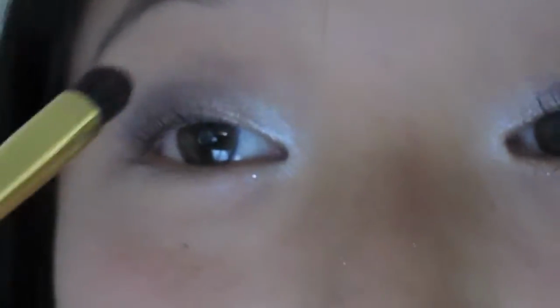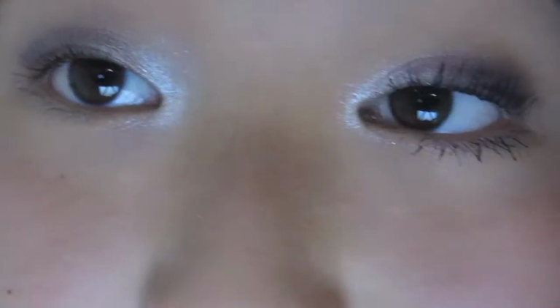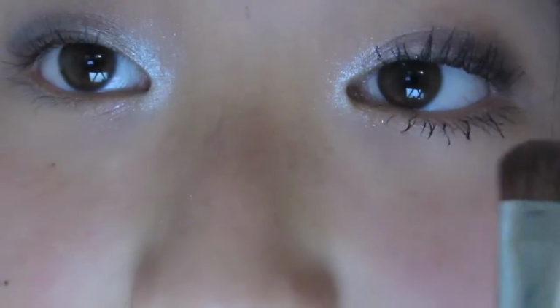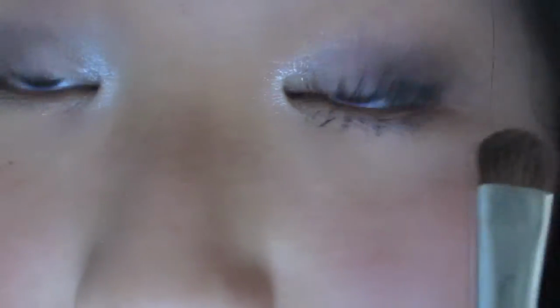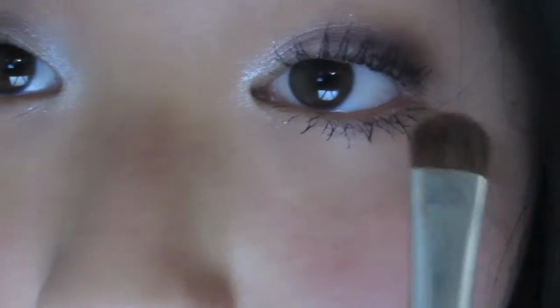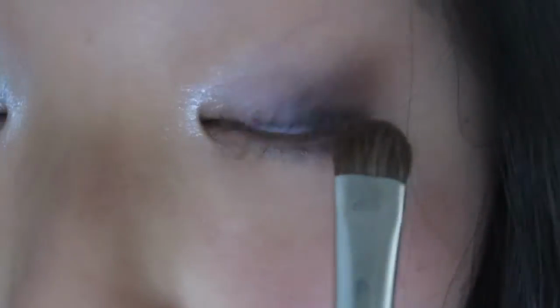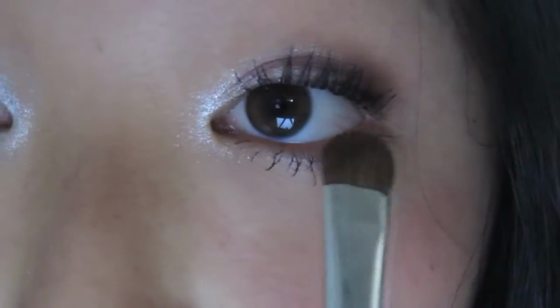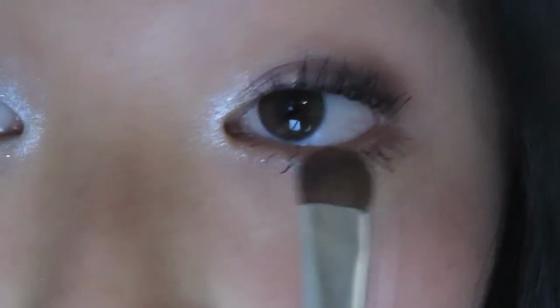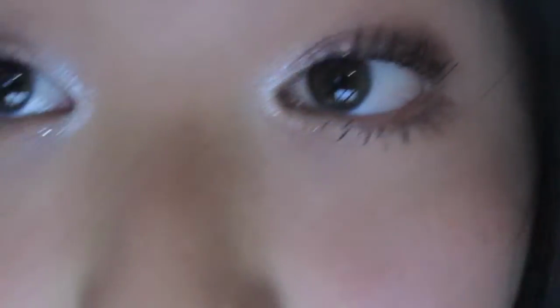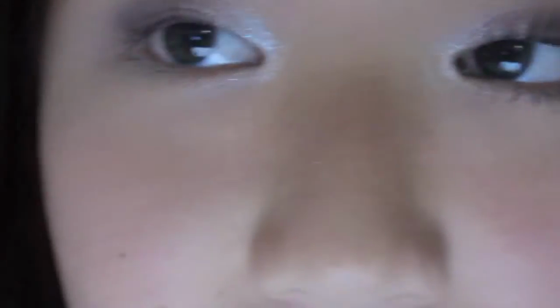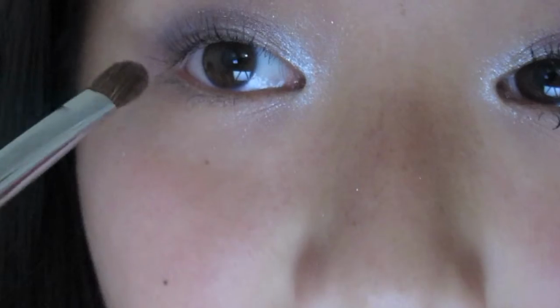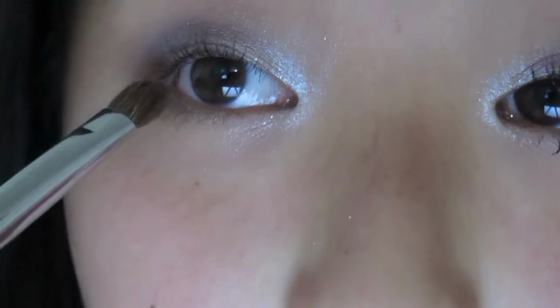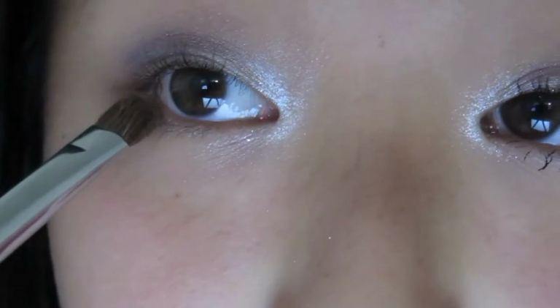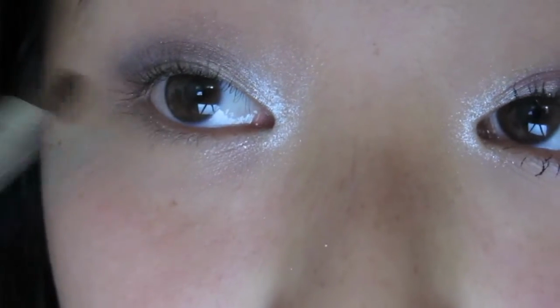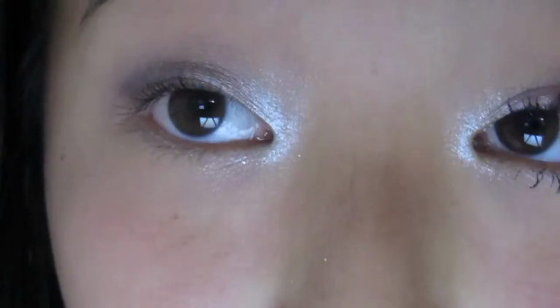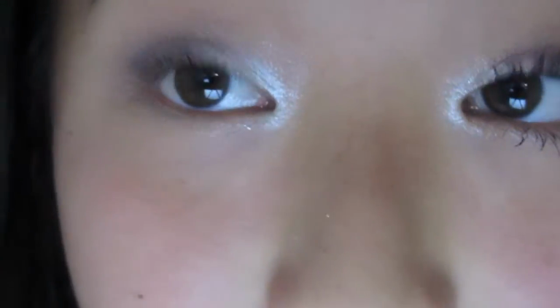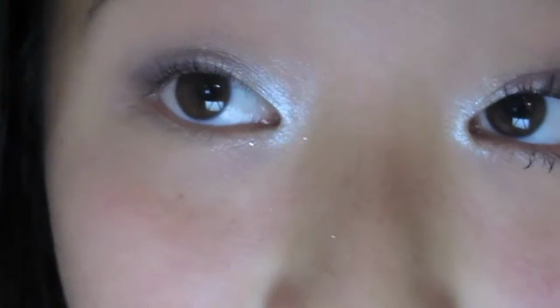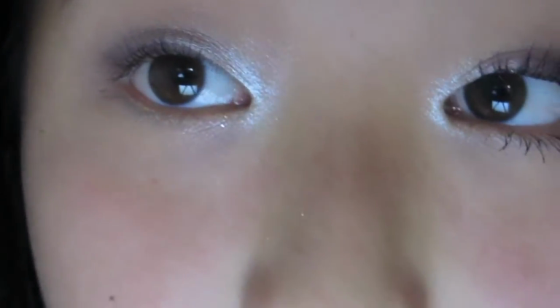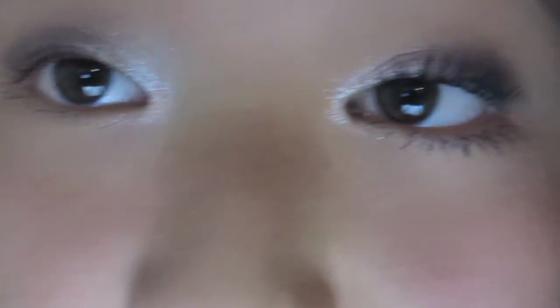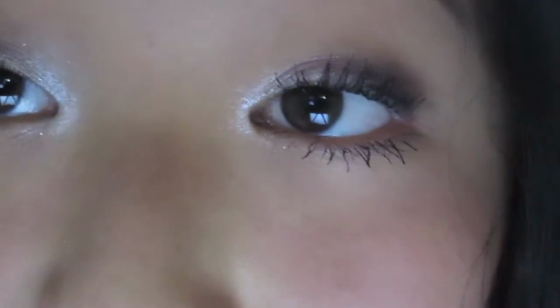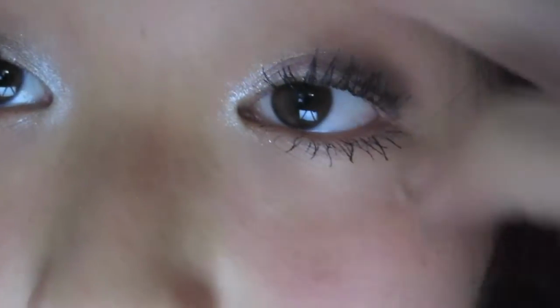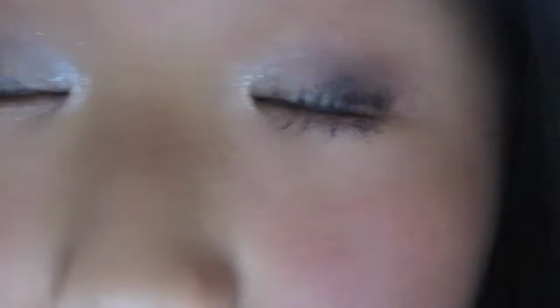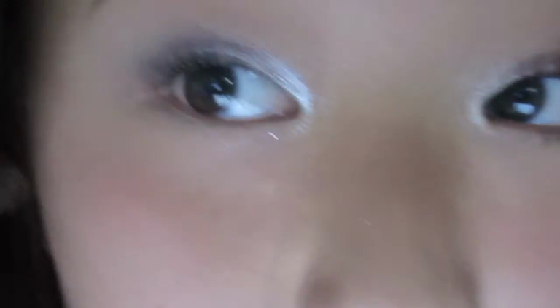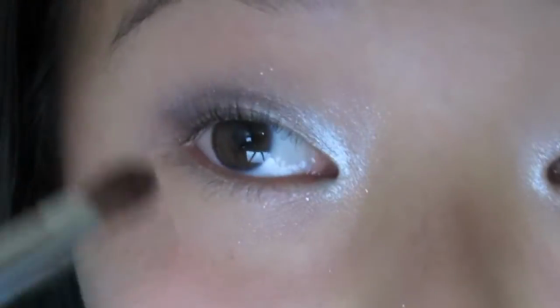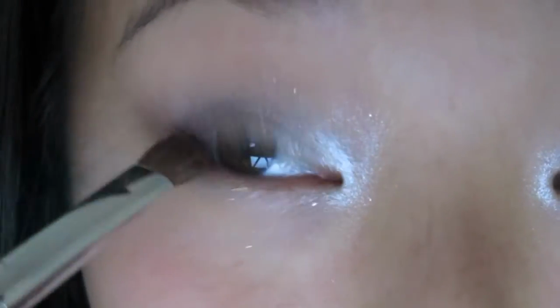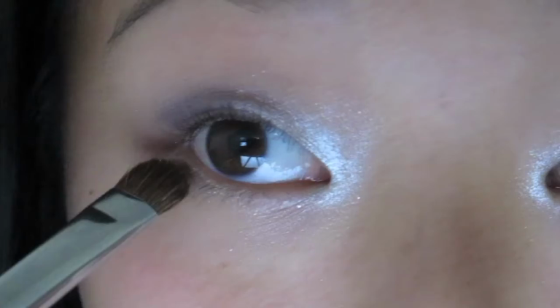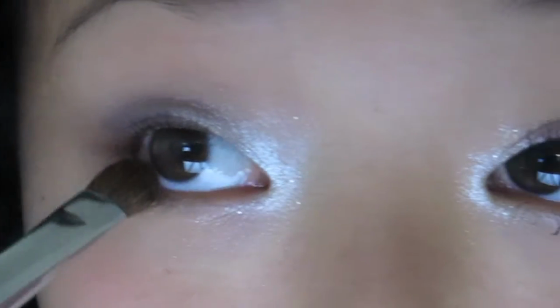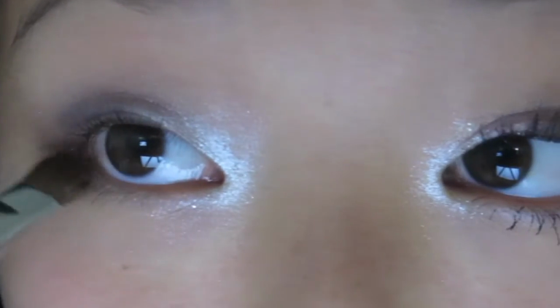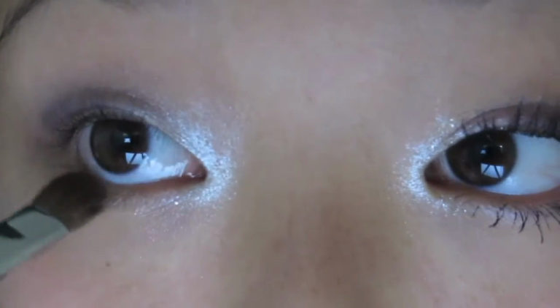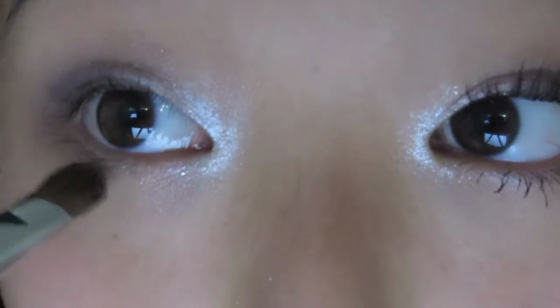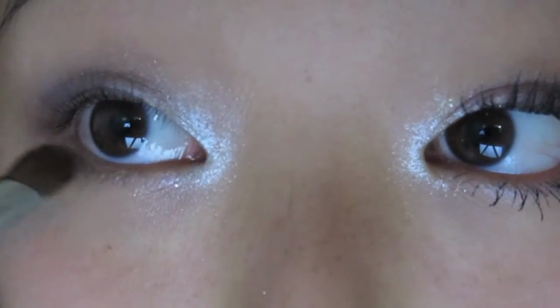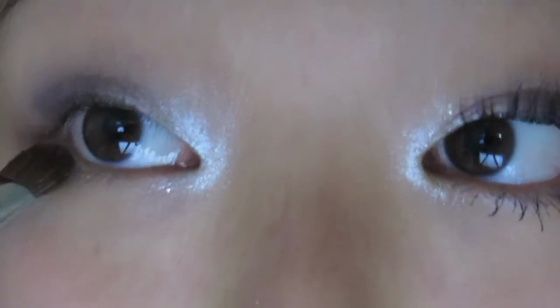As you can see I have a little bit of gold on my lower lash line, so I'm going to be taking the same gold that I already have on my brush — the one I used to tone down the purple — and I'm going to be lining my lower lash line with that.